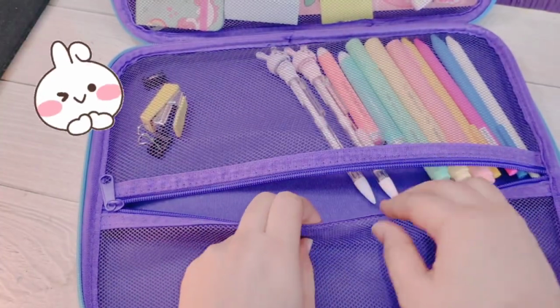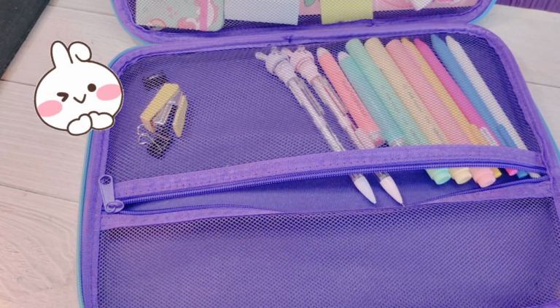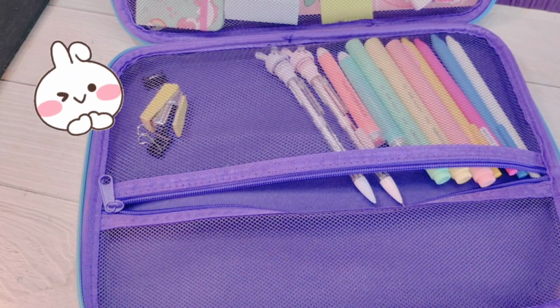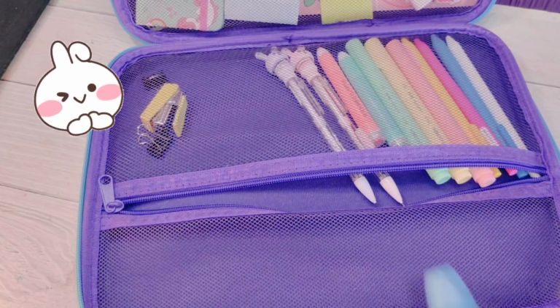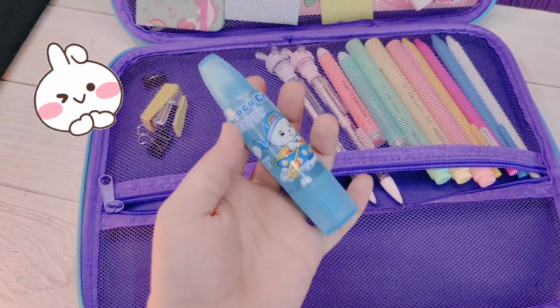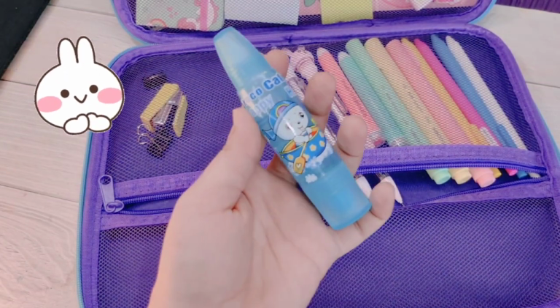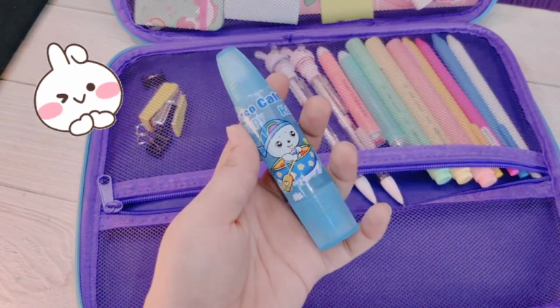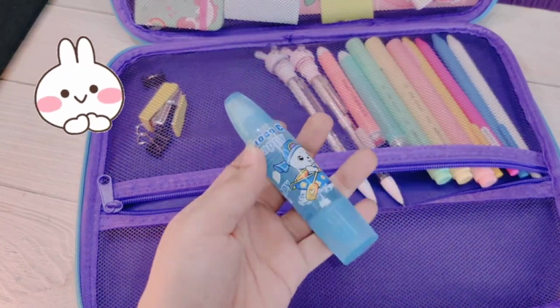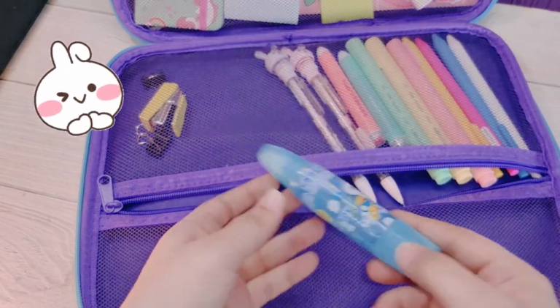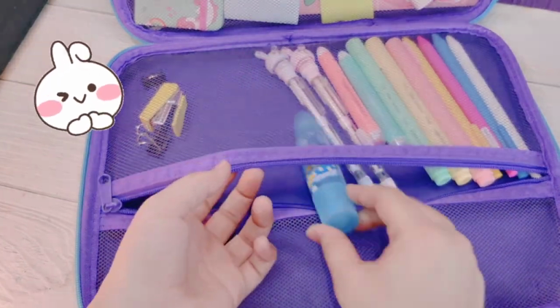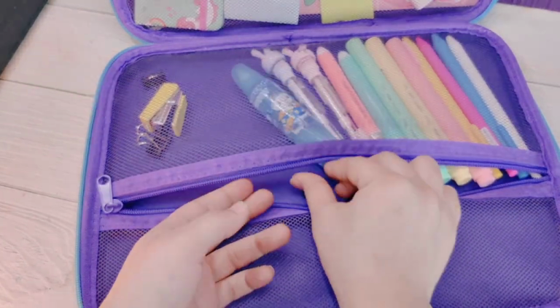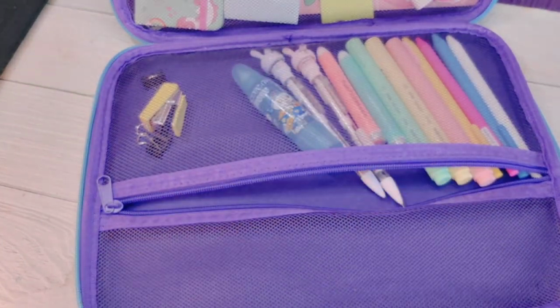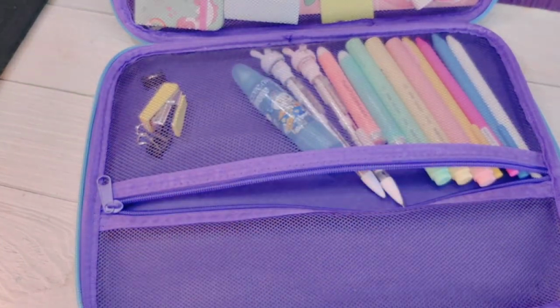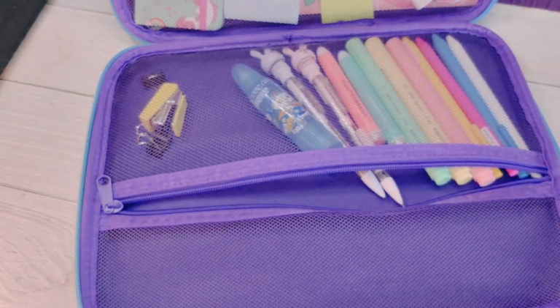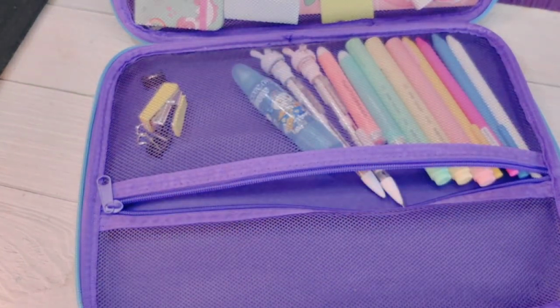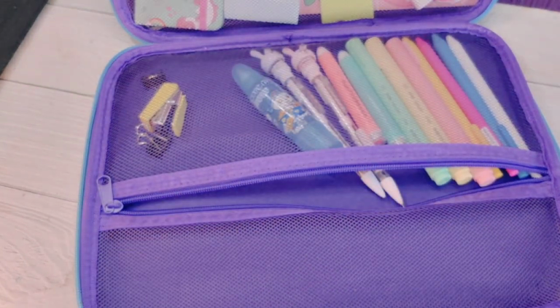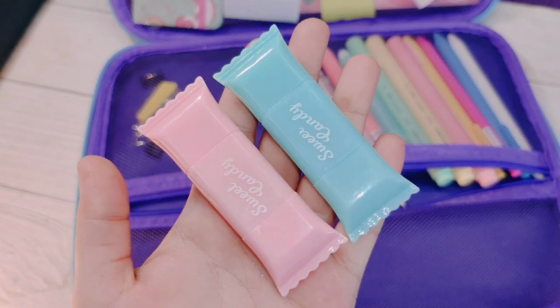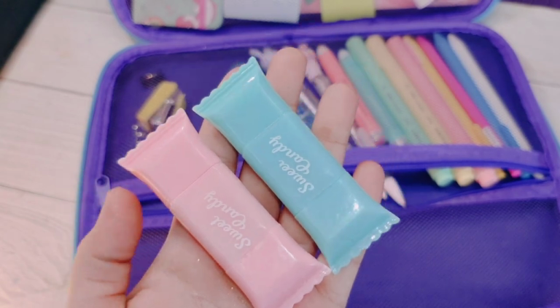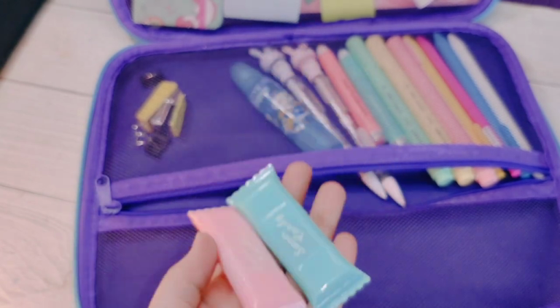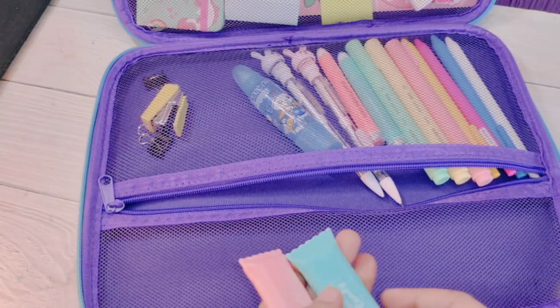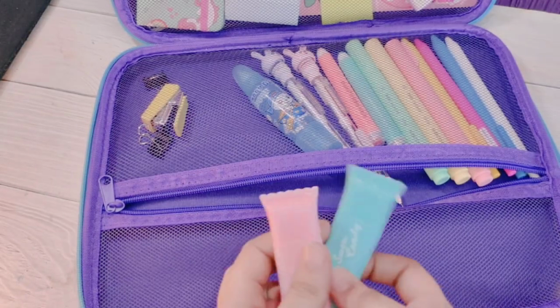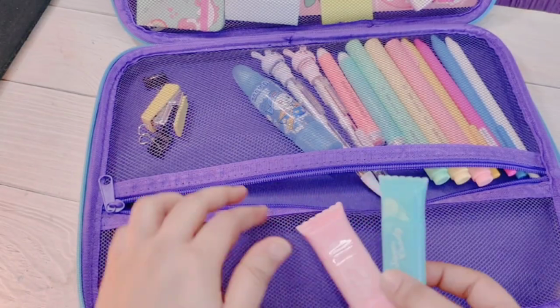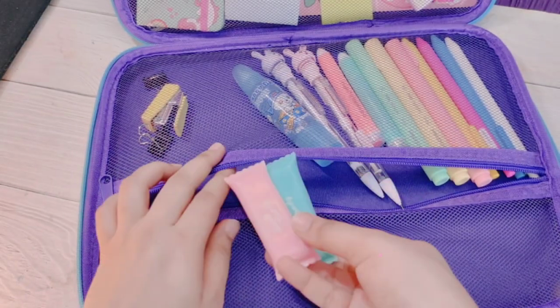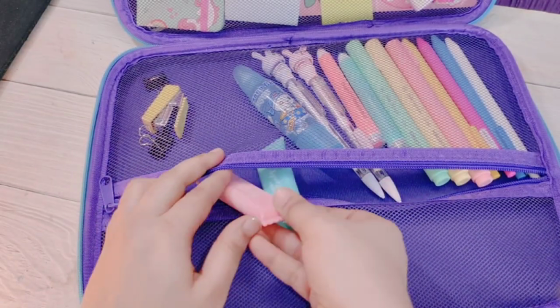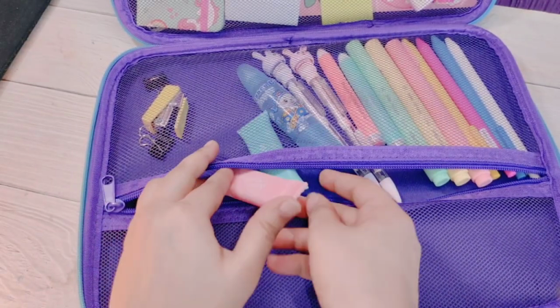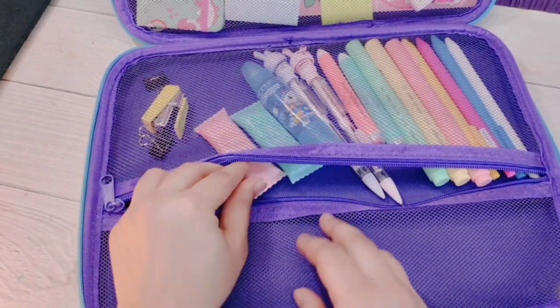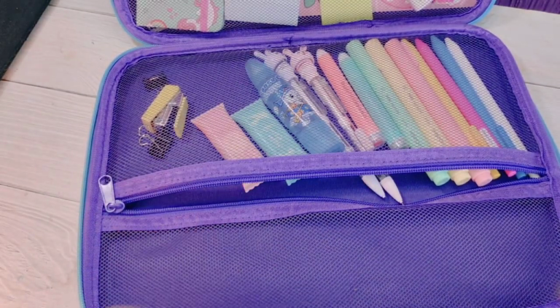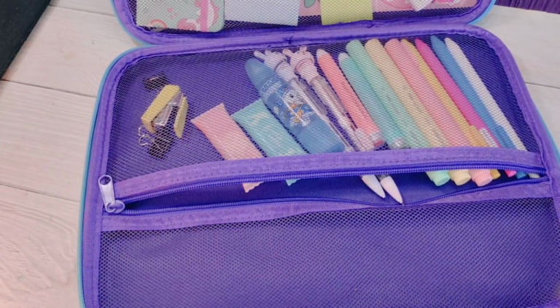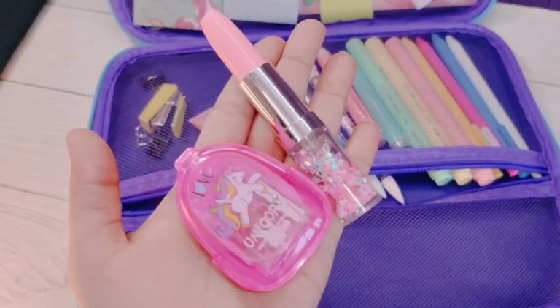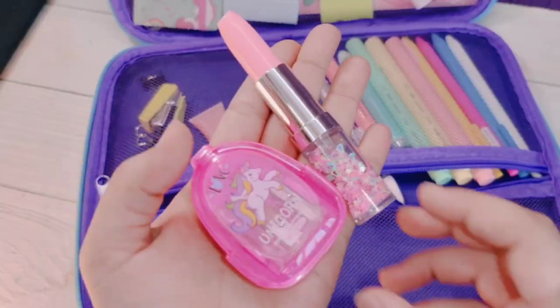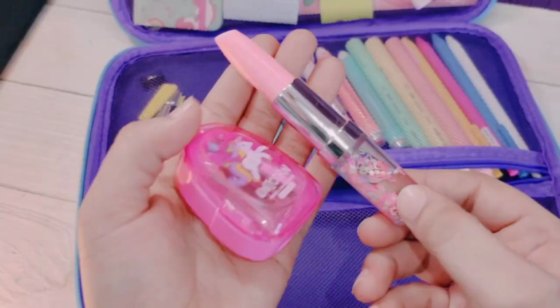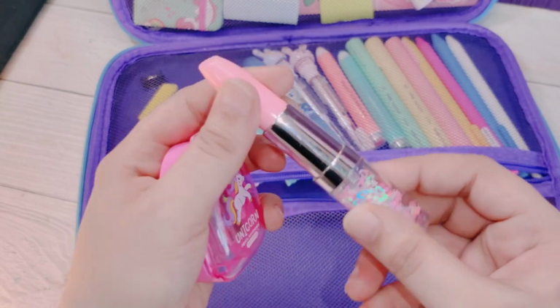I have a bunny pencil, so we'll keep that here. I will also add glue, and here I will add candy highlighters. Everything is kept nicely — it's very good for the traveling bag.